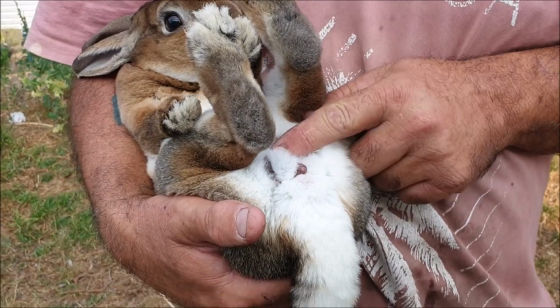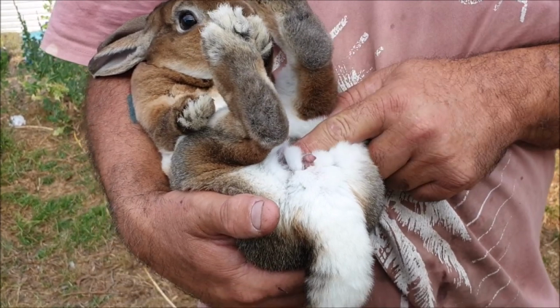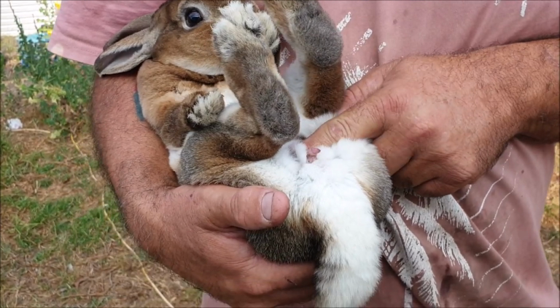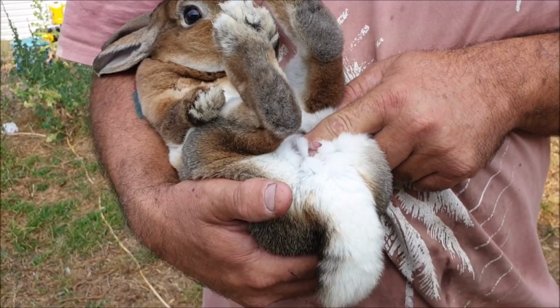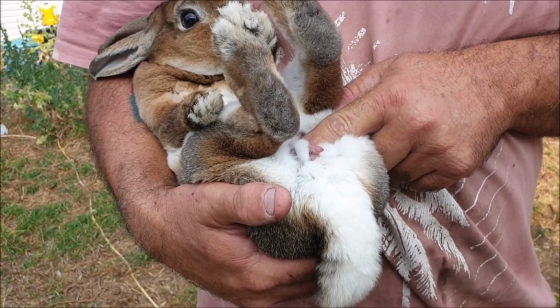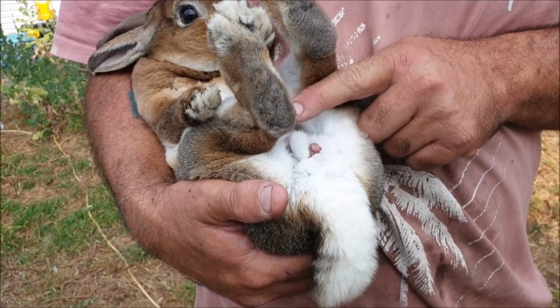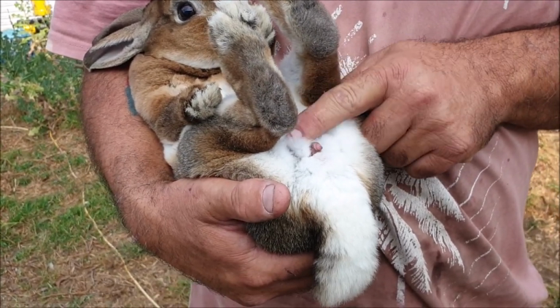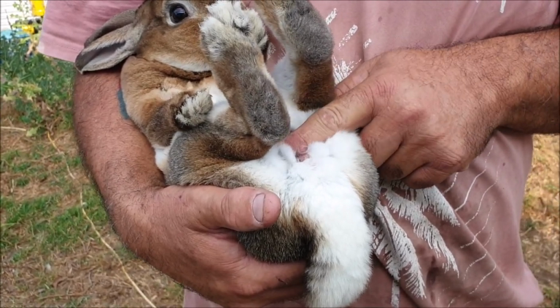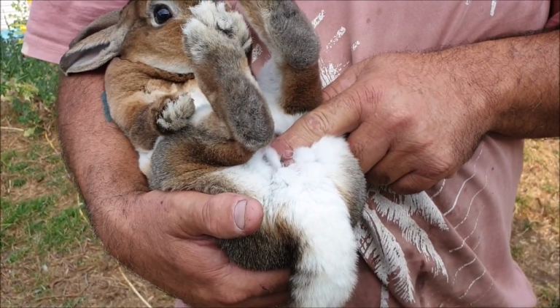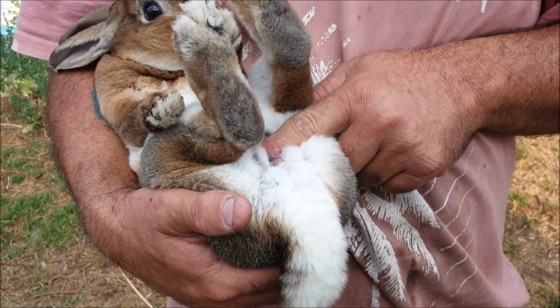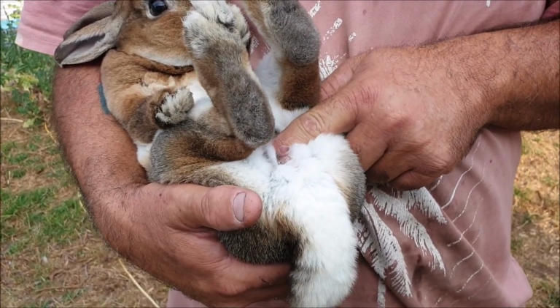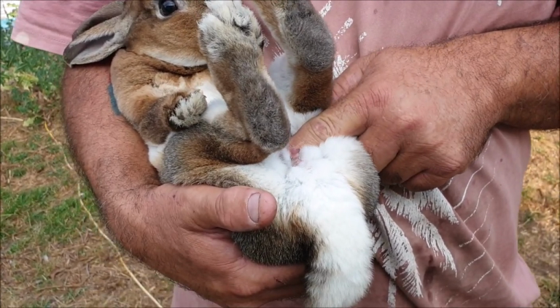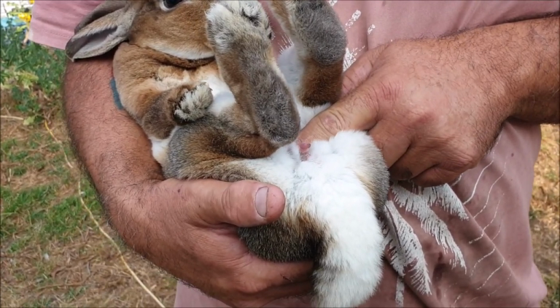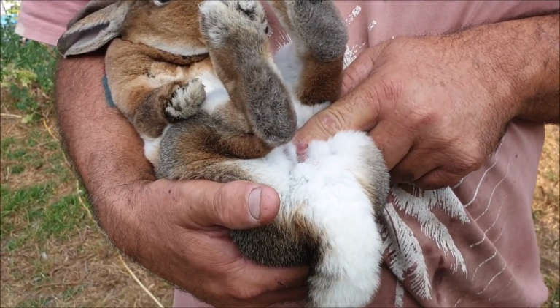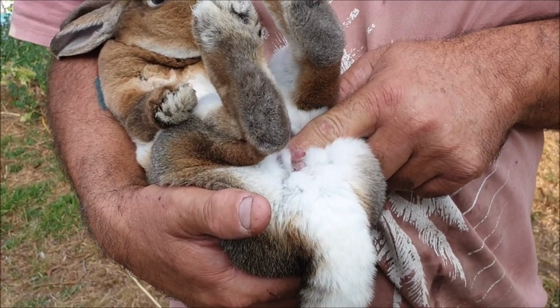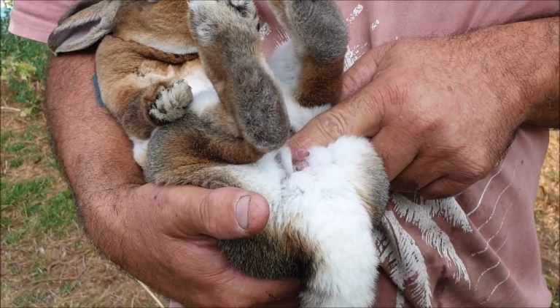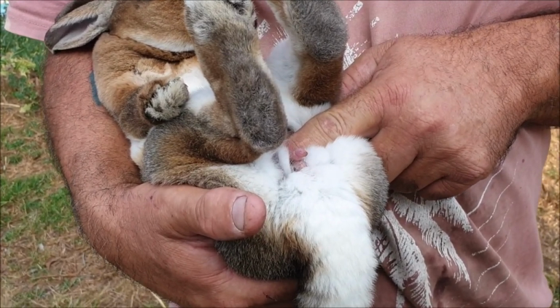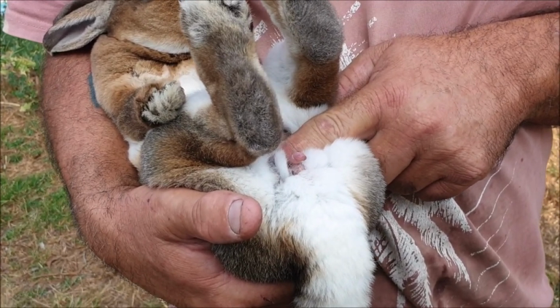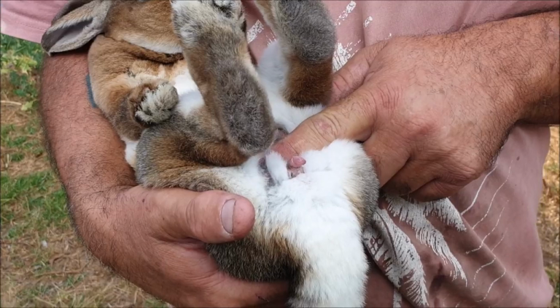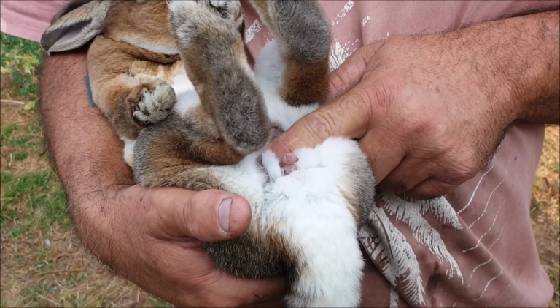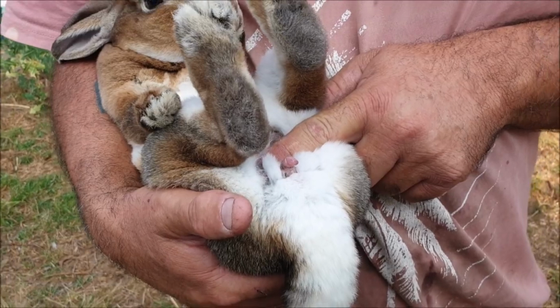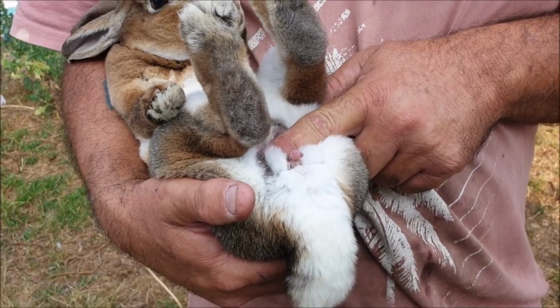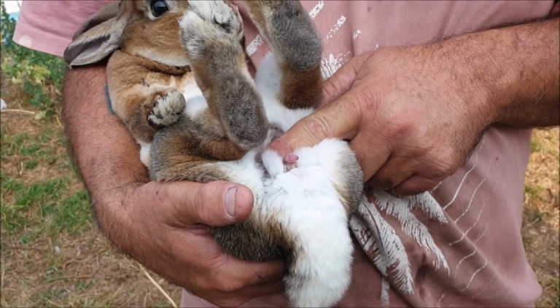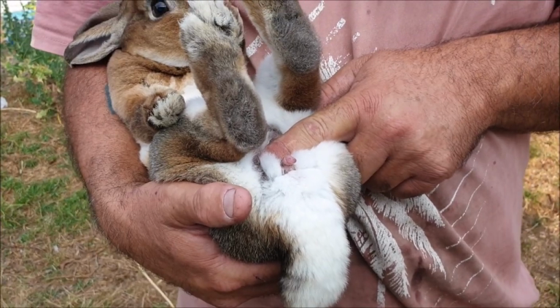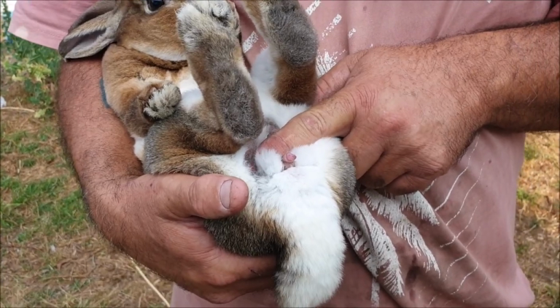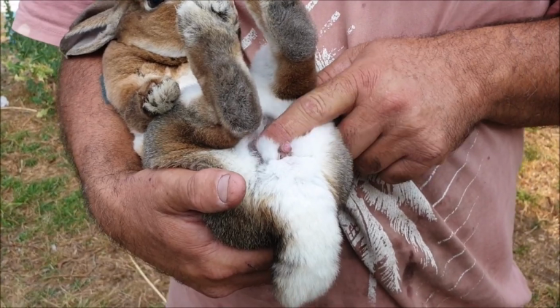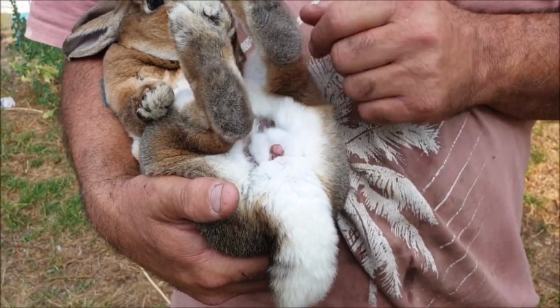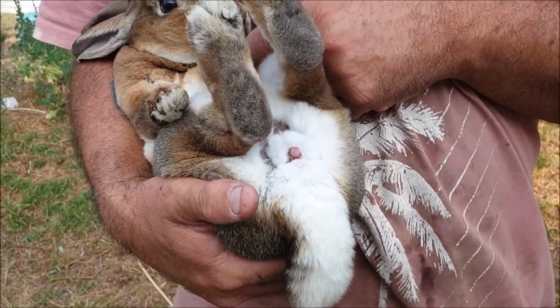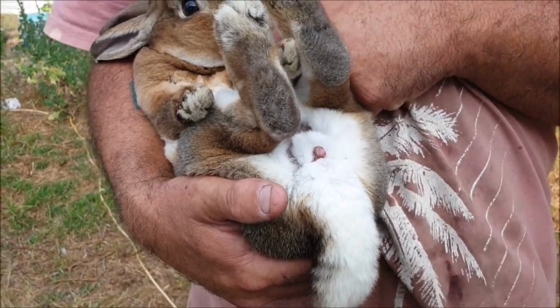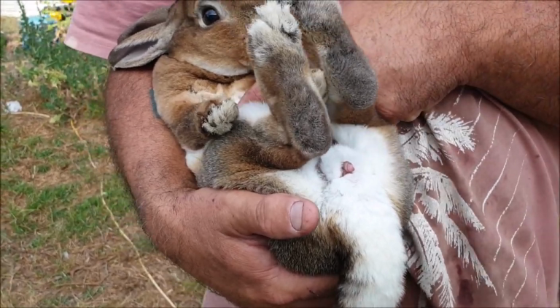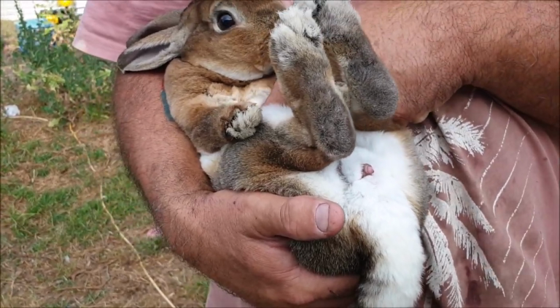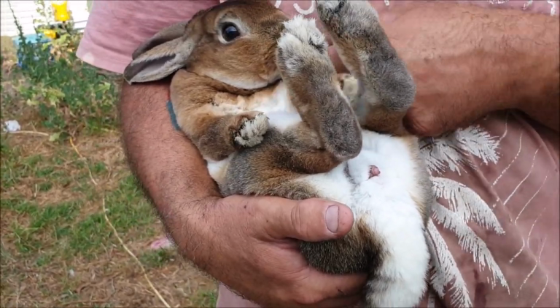When we did the first take on this a couple of days ago, his penis was poking out a good inch and a half — pointy little bugger.